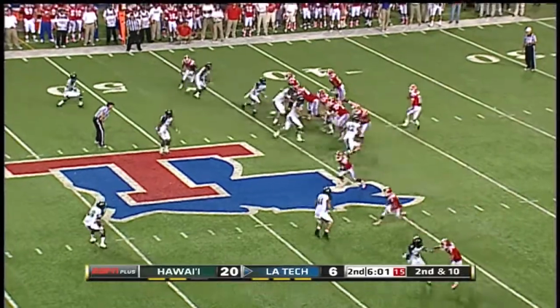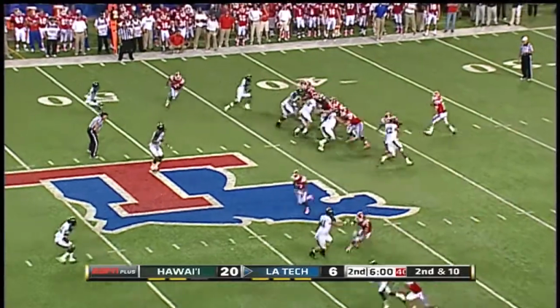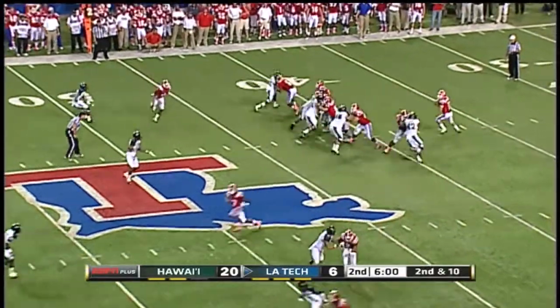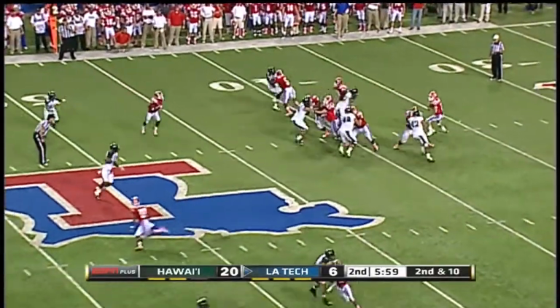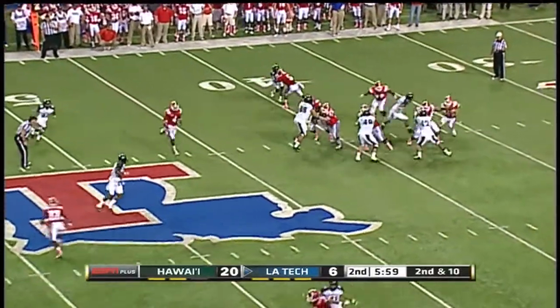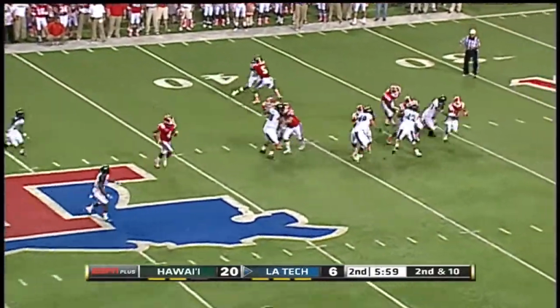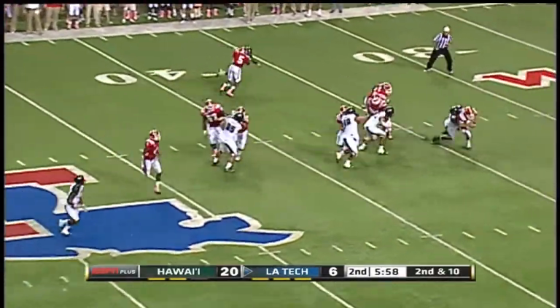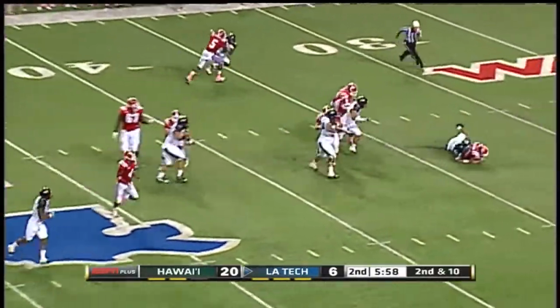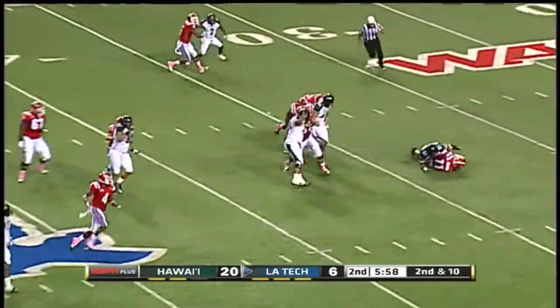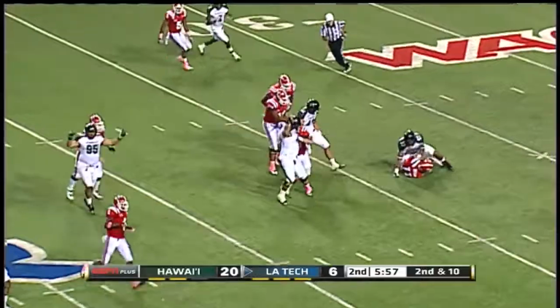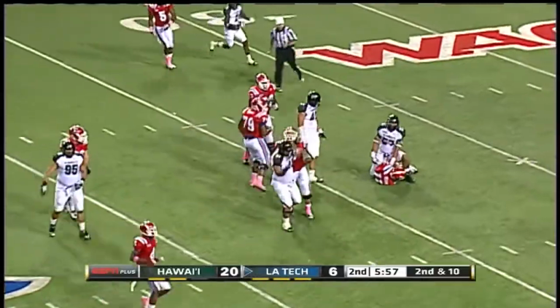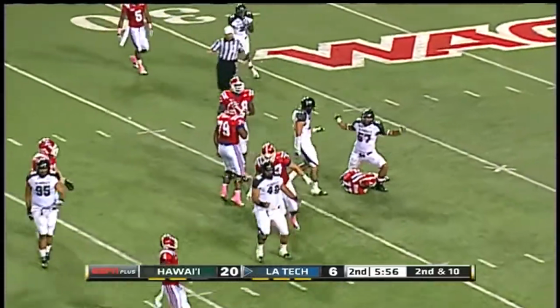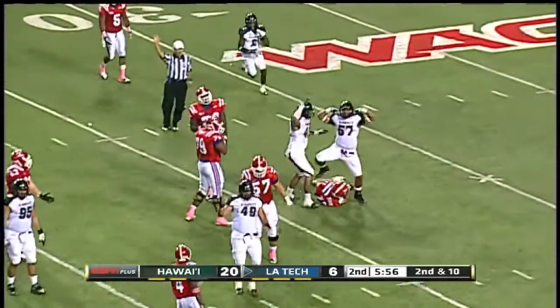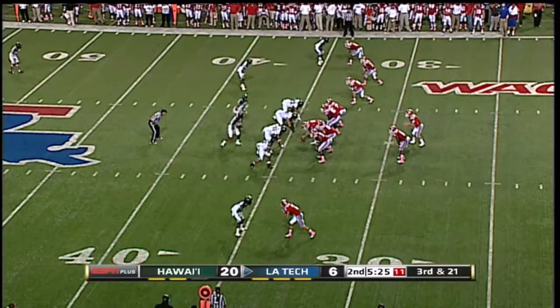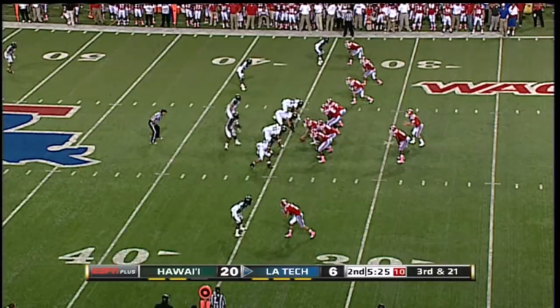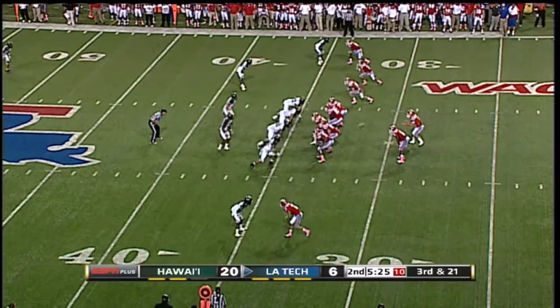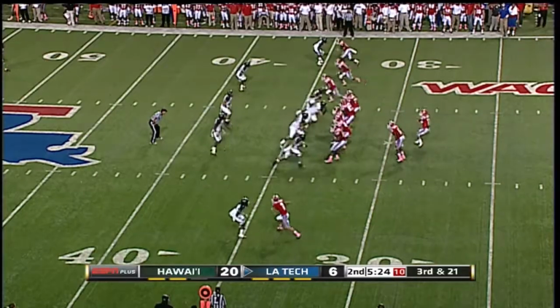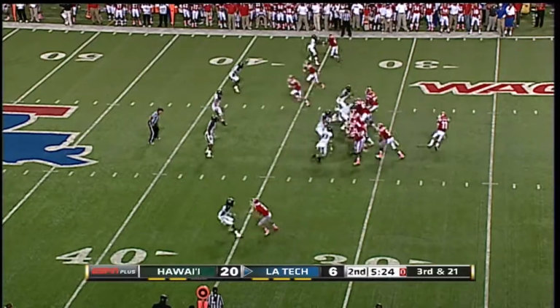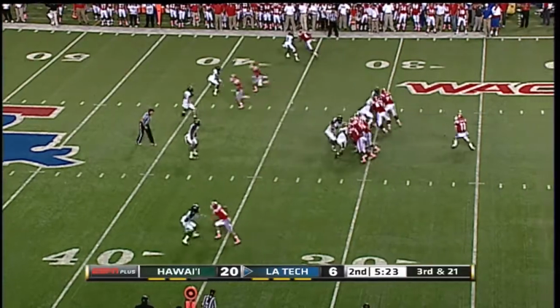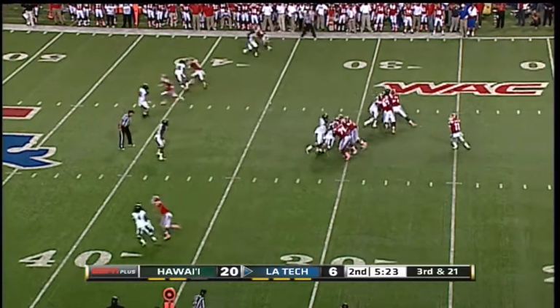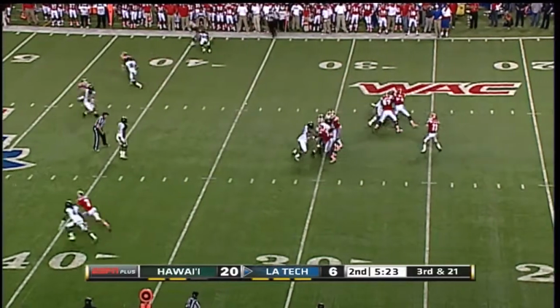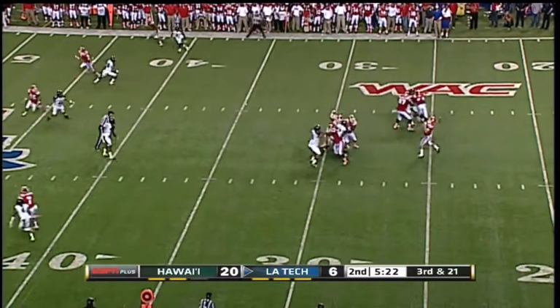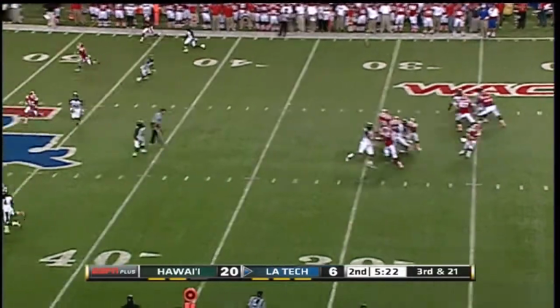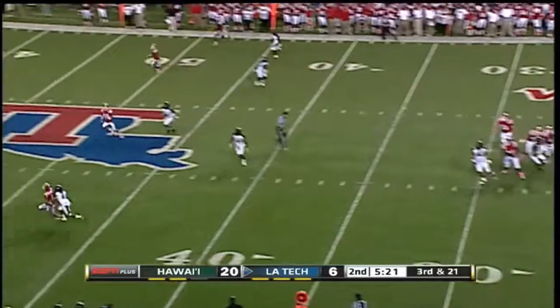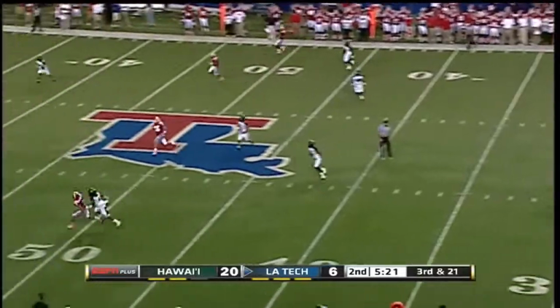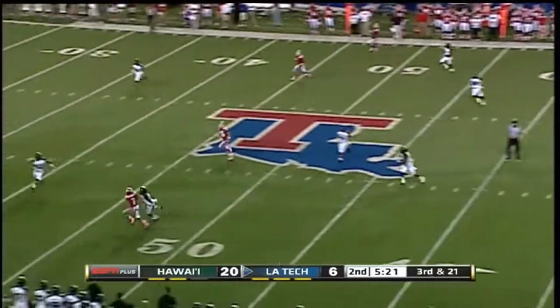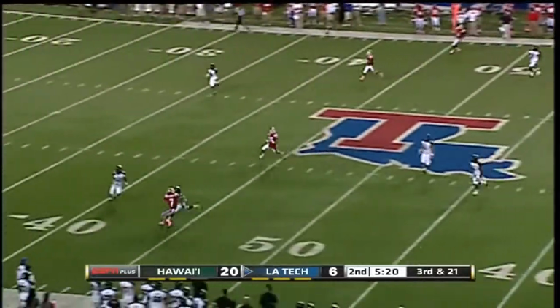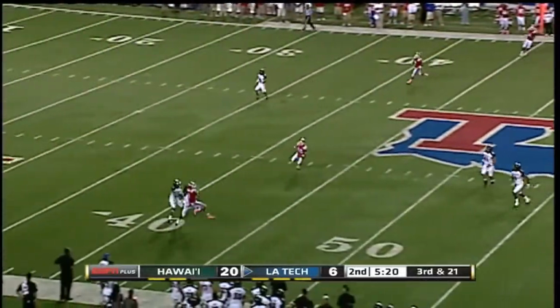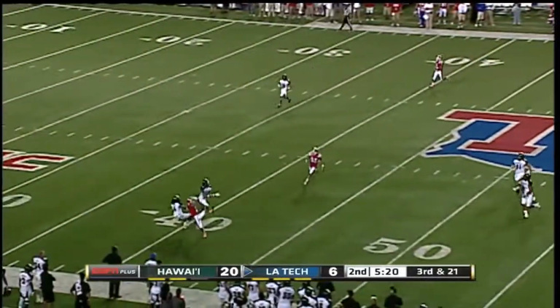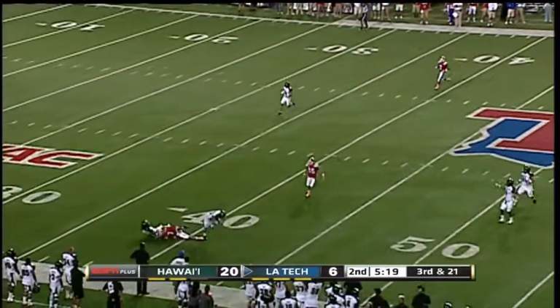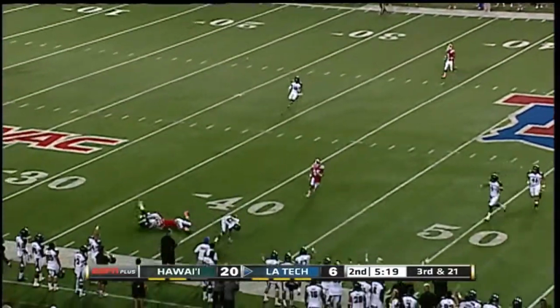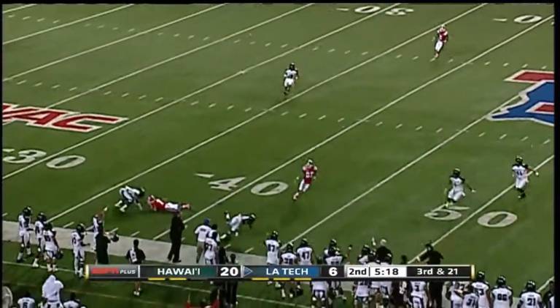For Louisiana Tech, pressure coming. Isham in some trouble — sack back at the 34-yard line. Third and 21 now. Isham hangs it up there and that is picked off.